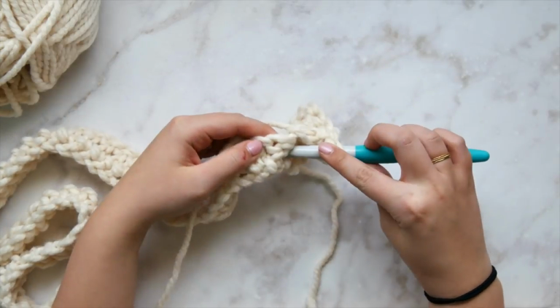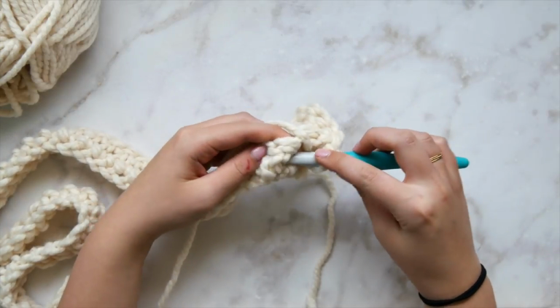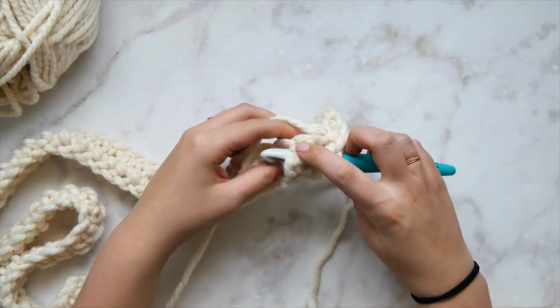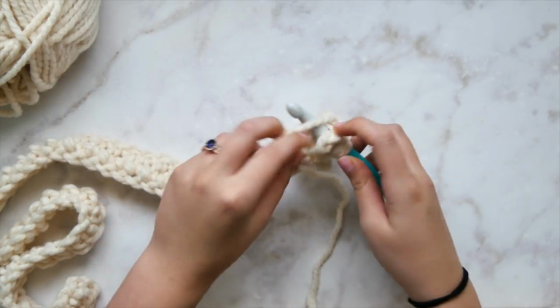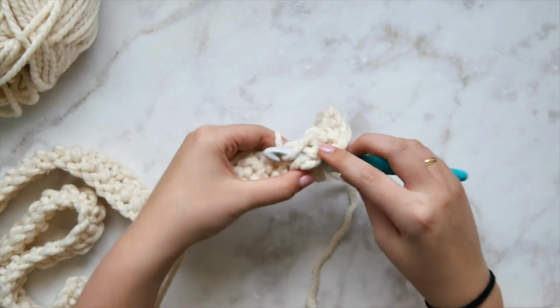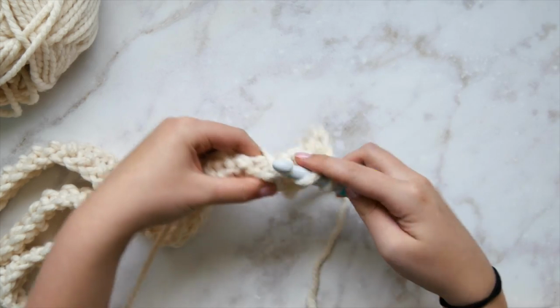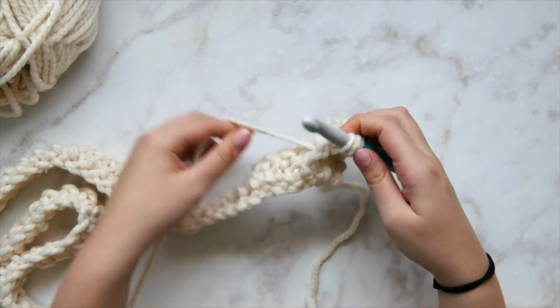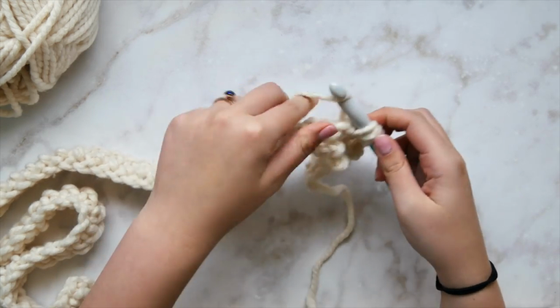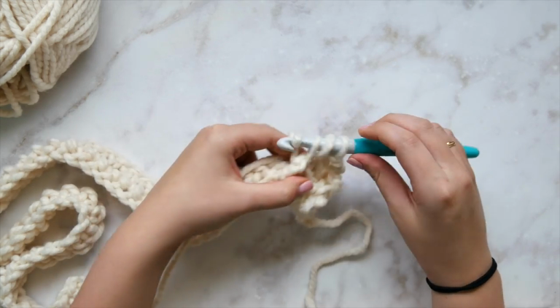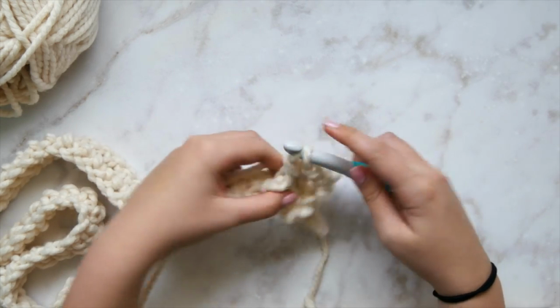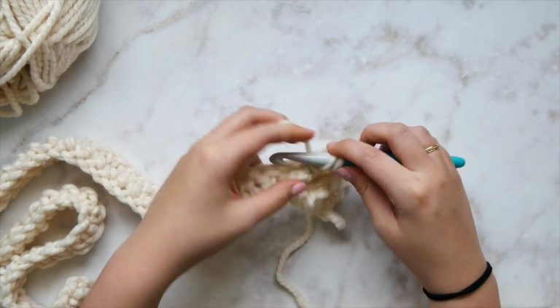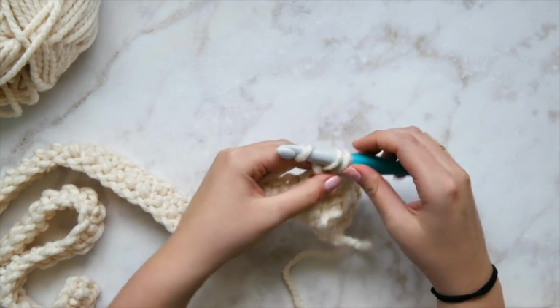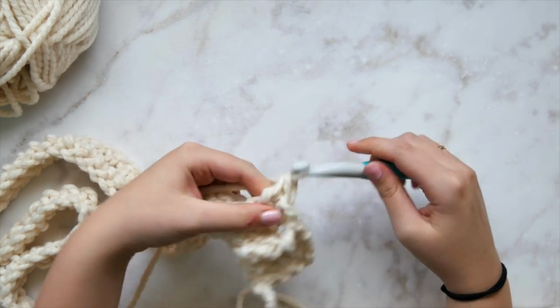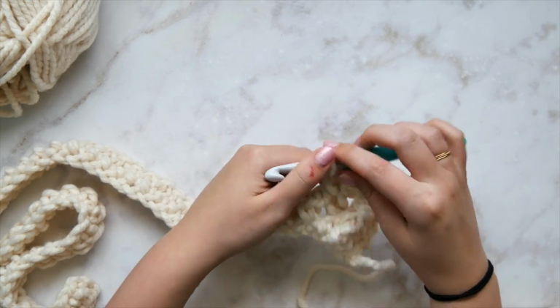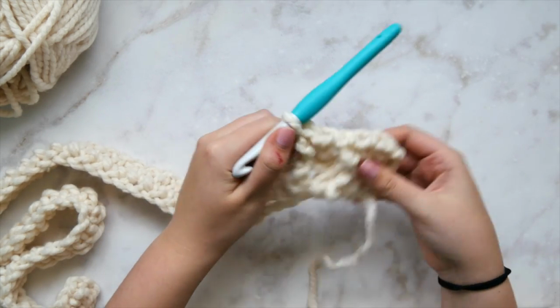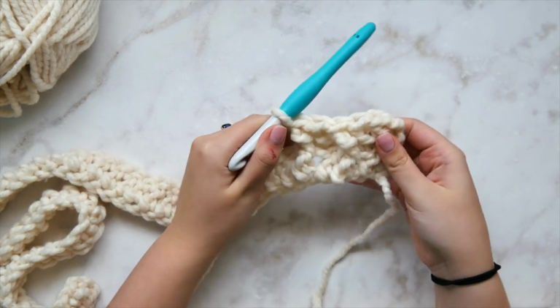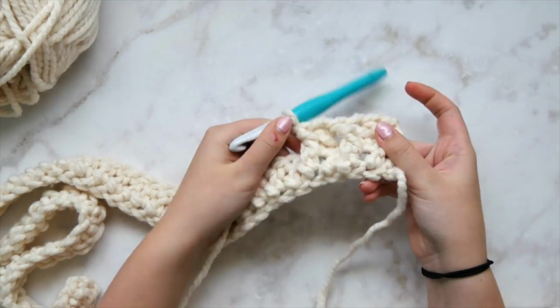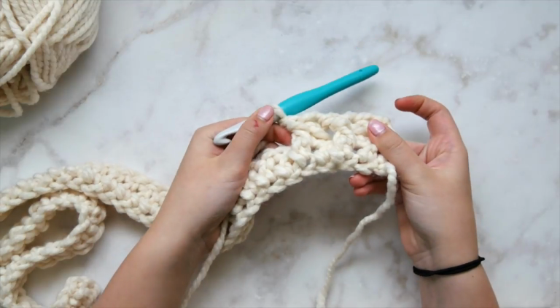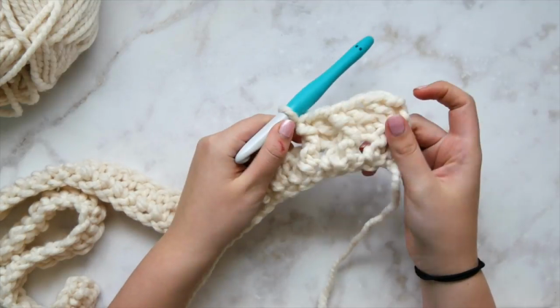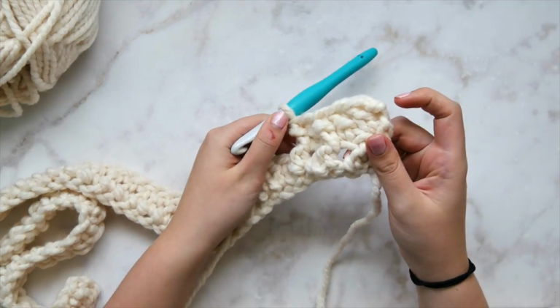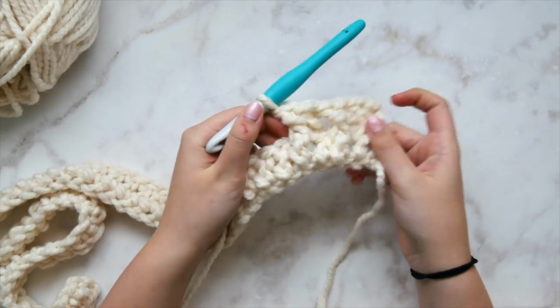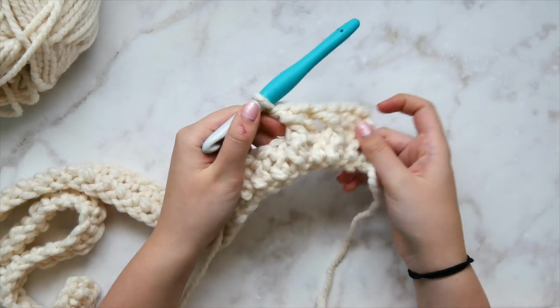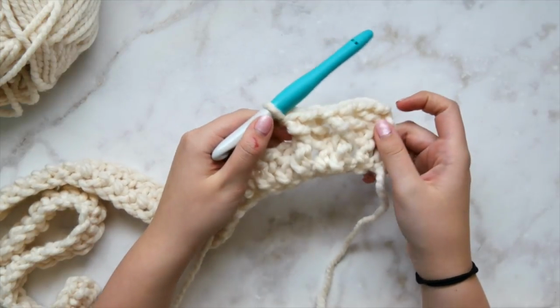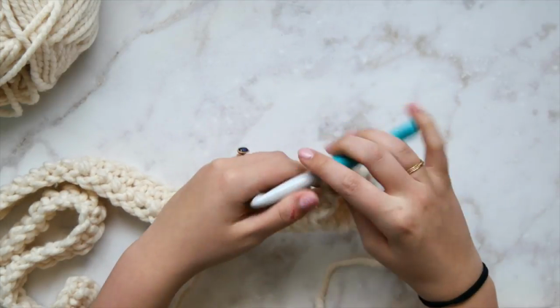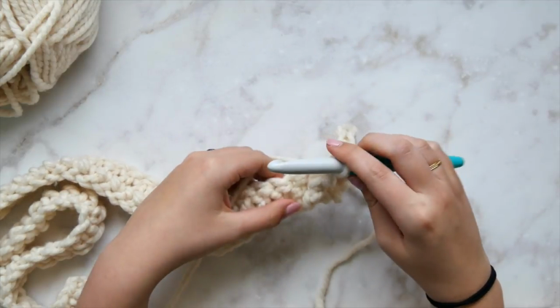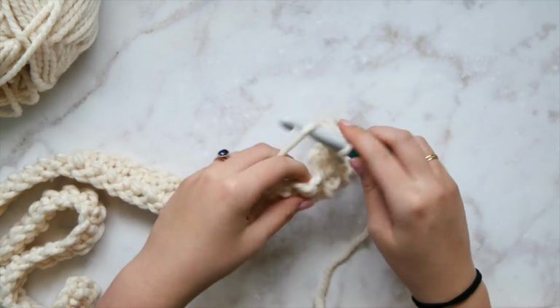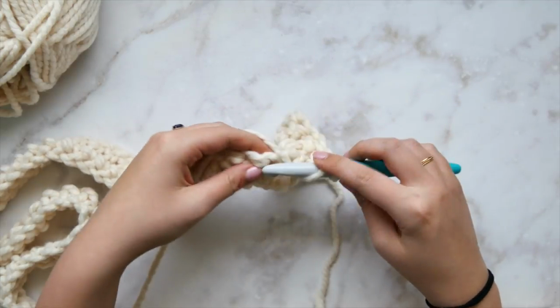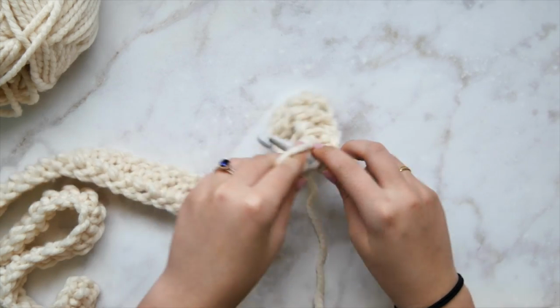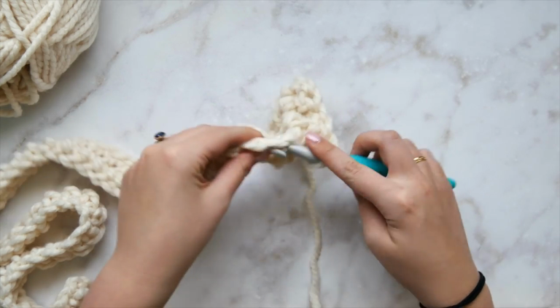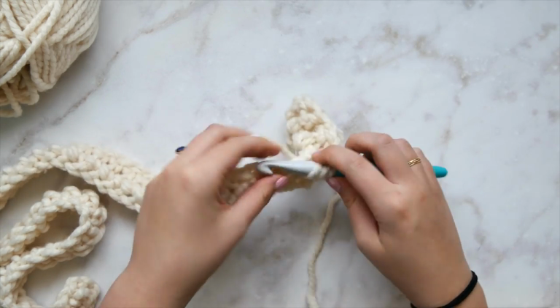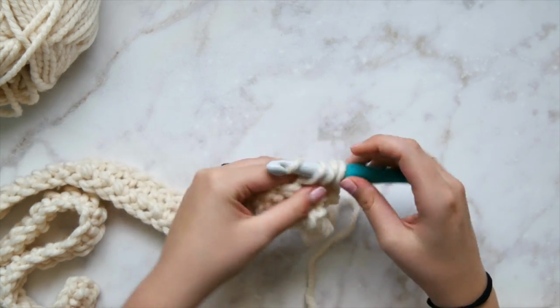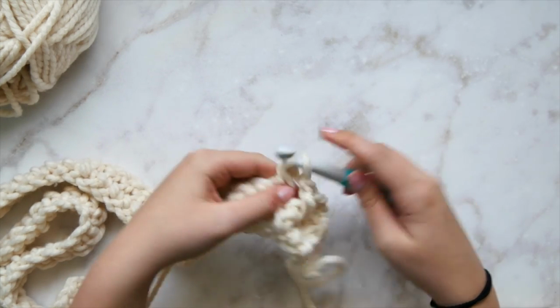After the regular double crochet, front post double crochet again. This is the very beginning of our first single strand cable — those are the ones indicated by the black arrows from the beginning of the video.